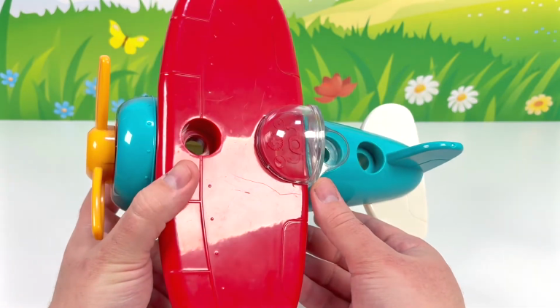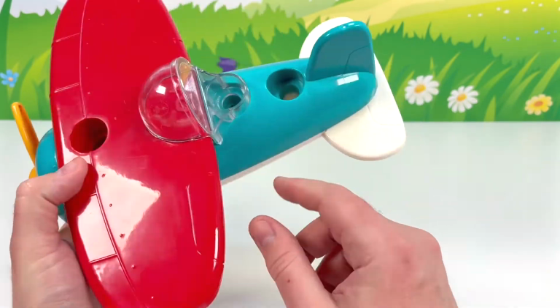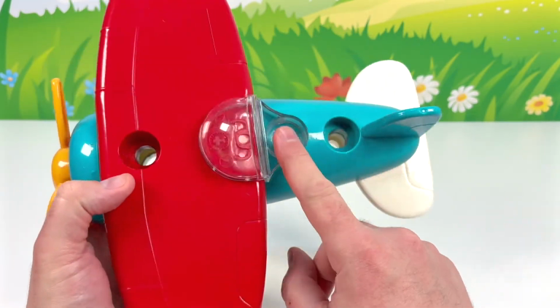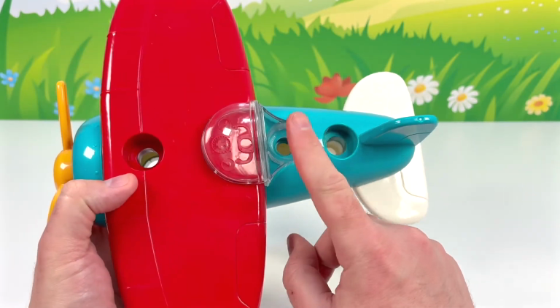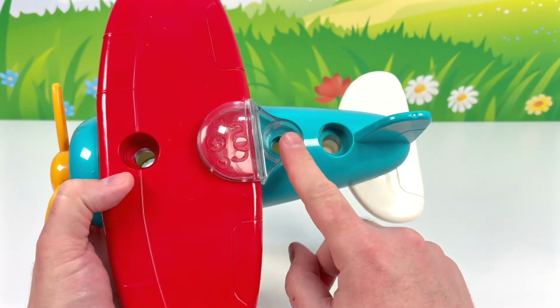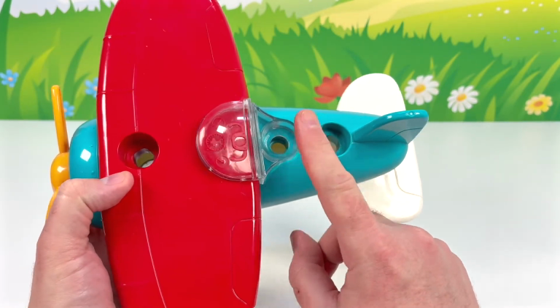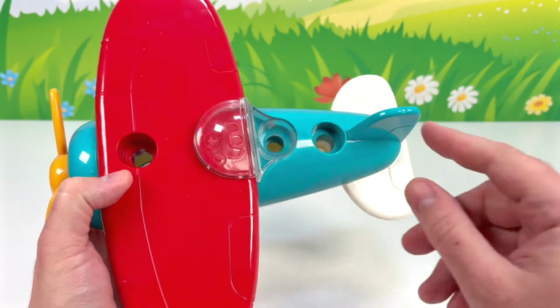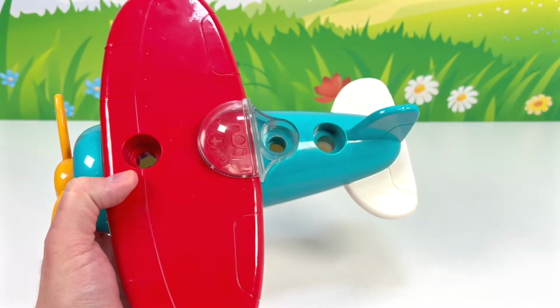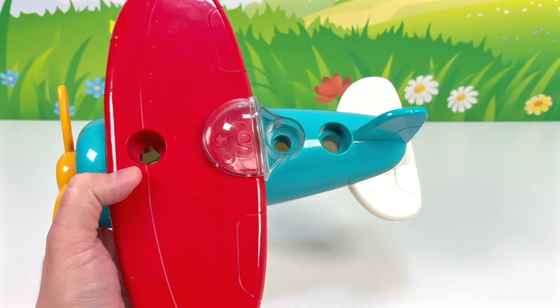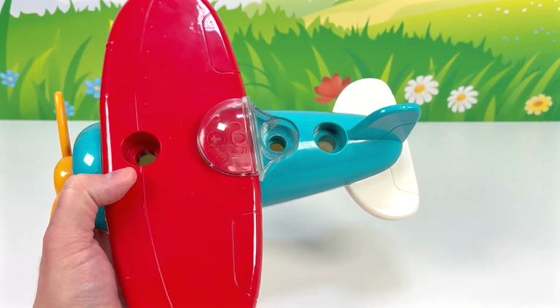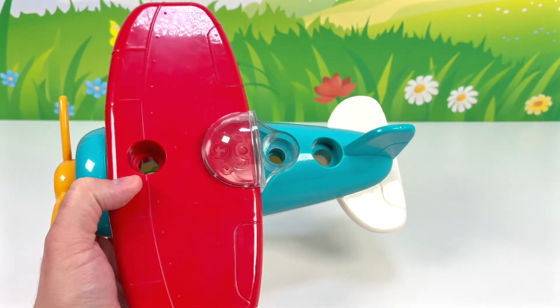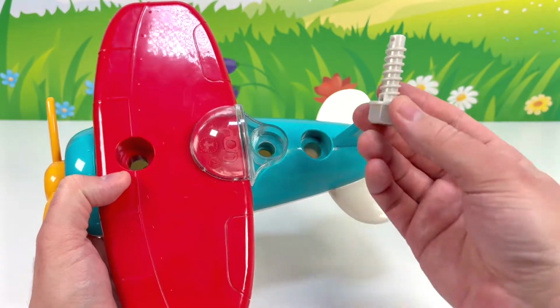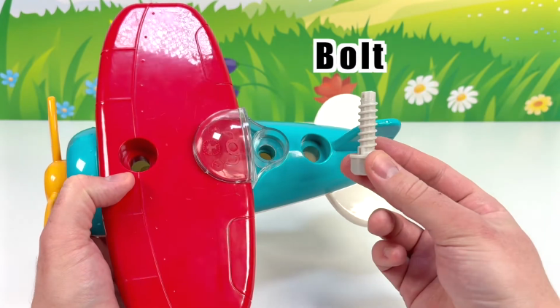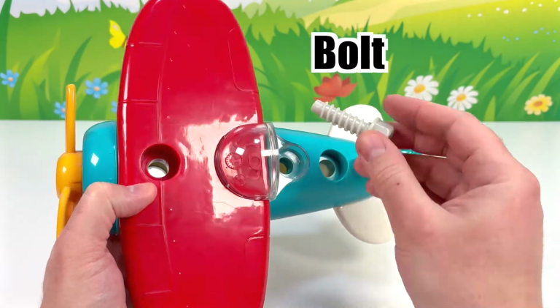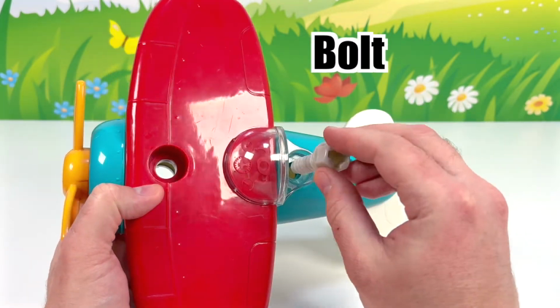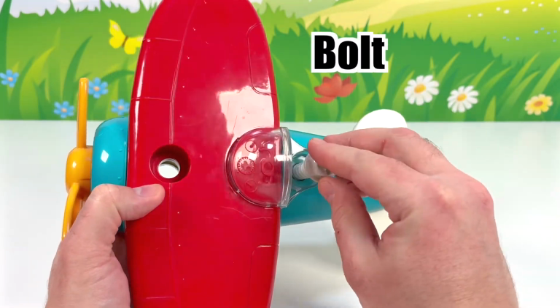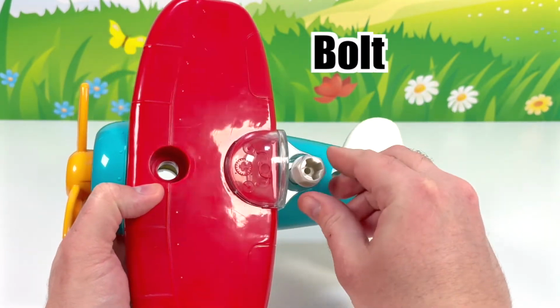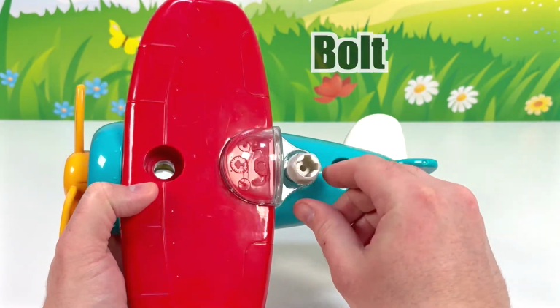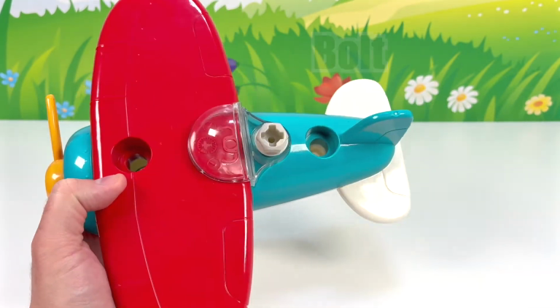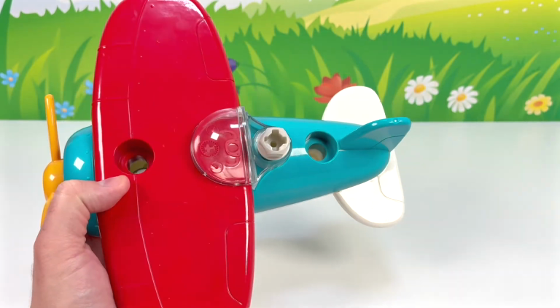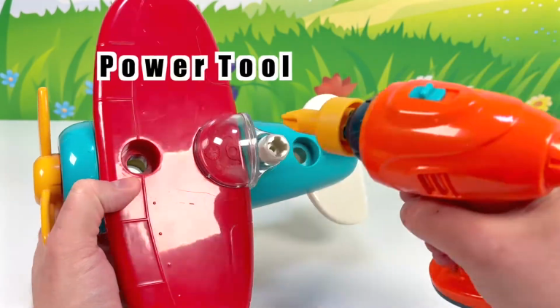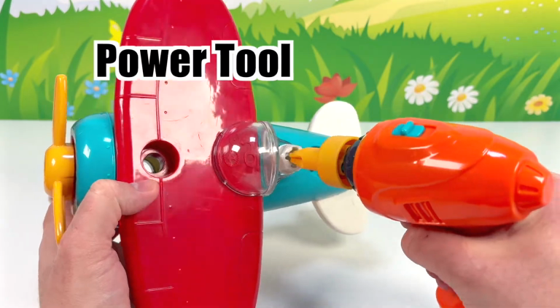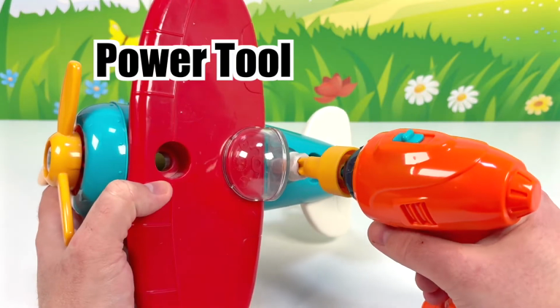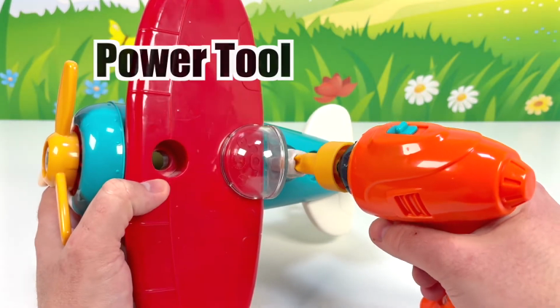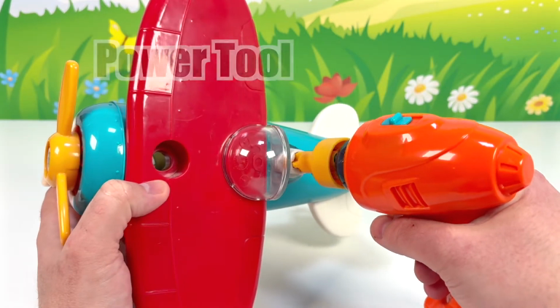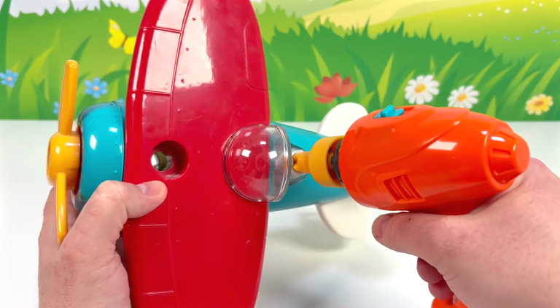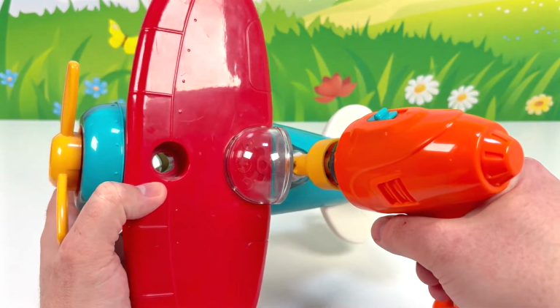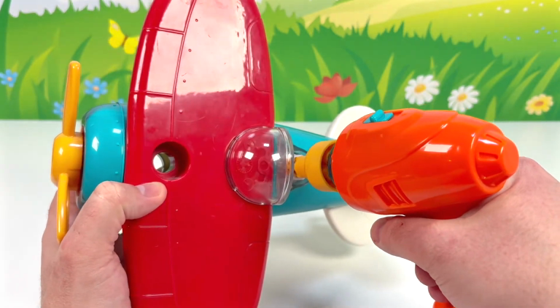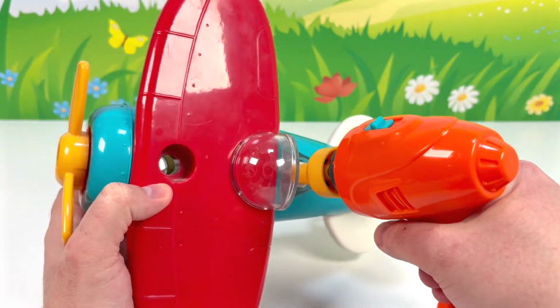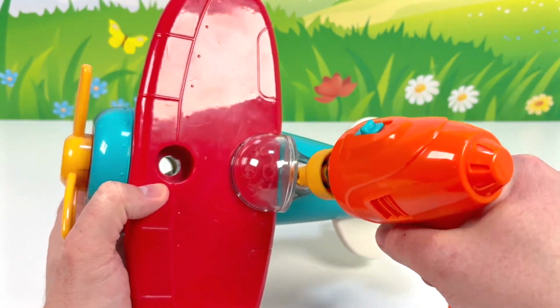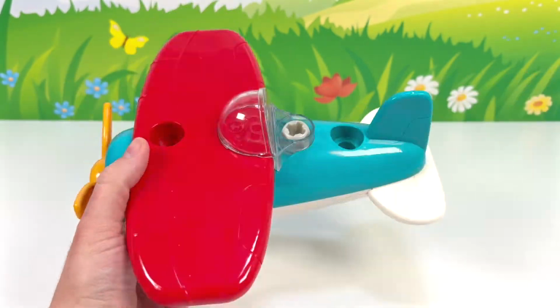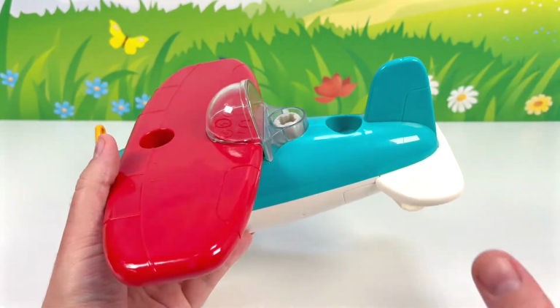We'll need to put a bolt here to help hold all the pieces together. Got the bolt — place it here. Now the power tool, and in it goes. Nice and secure.